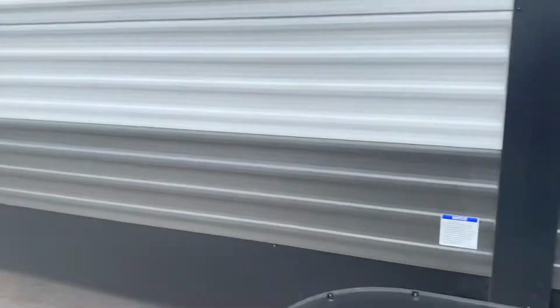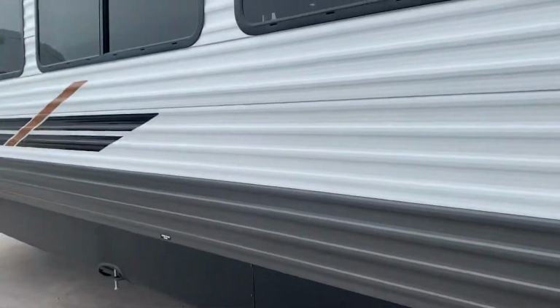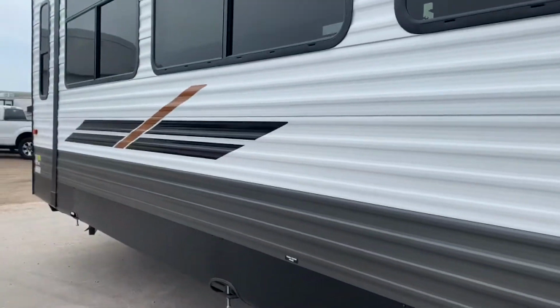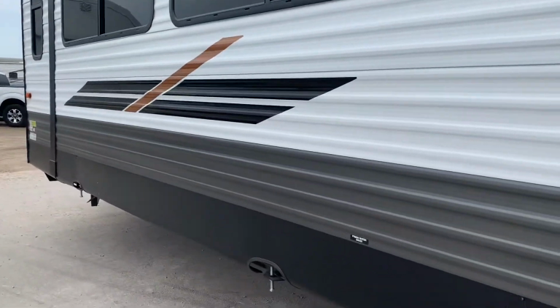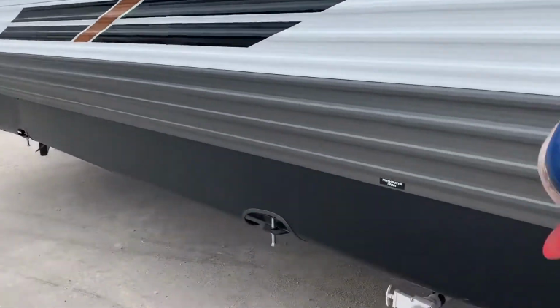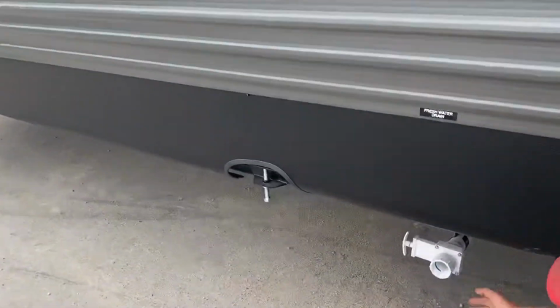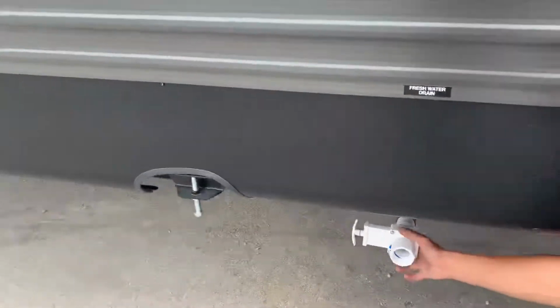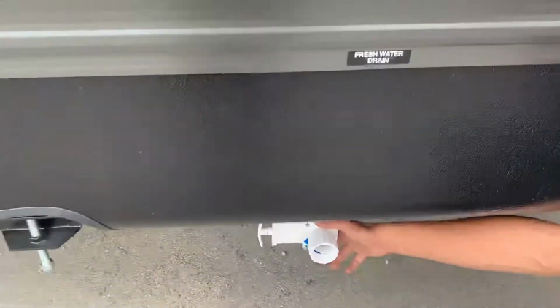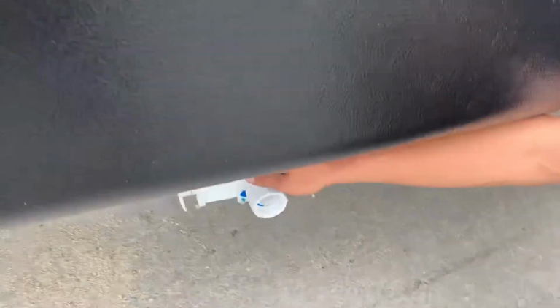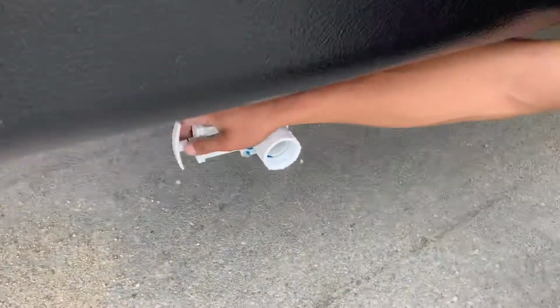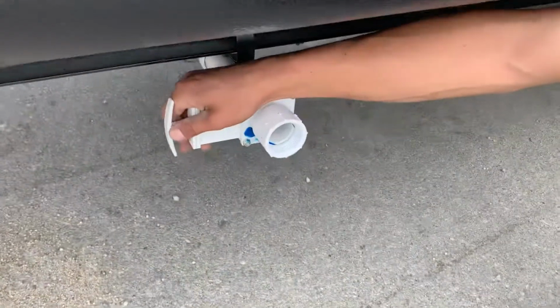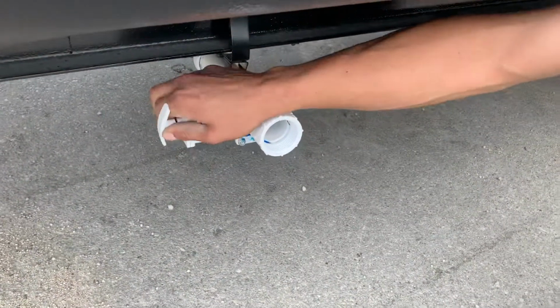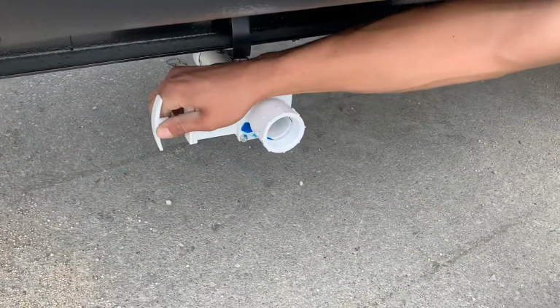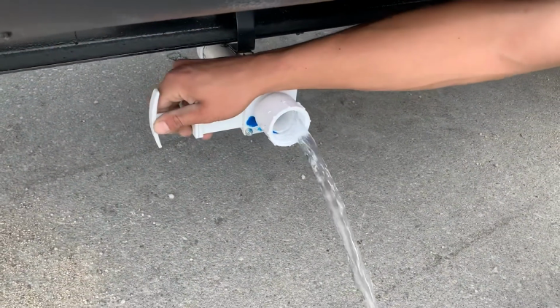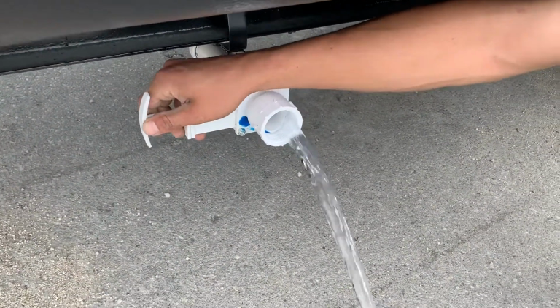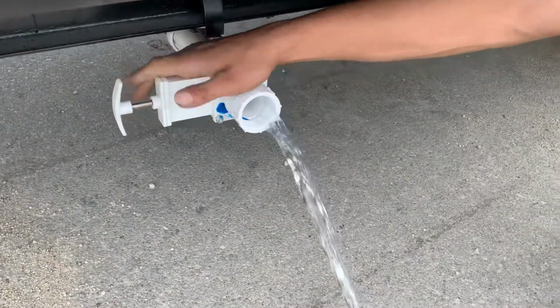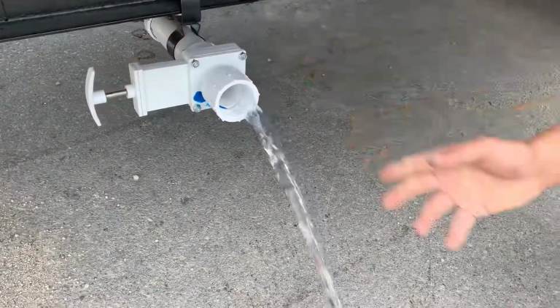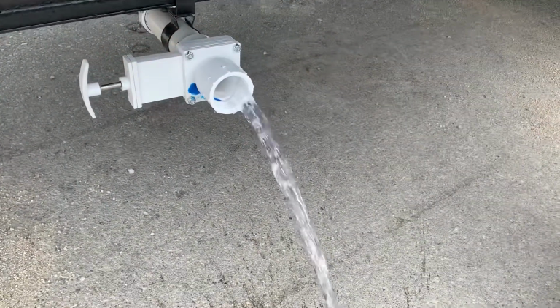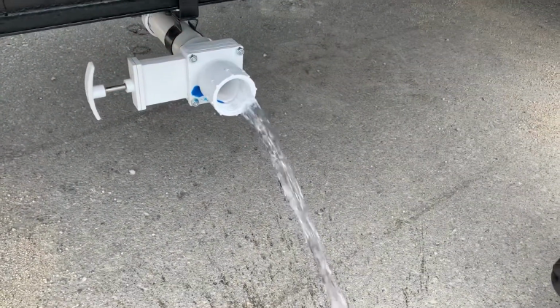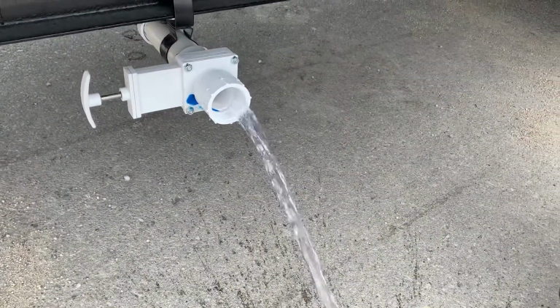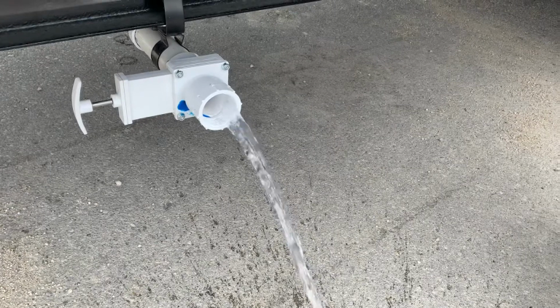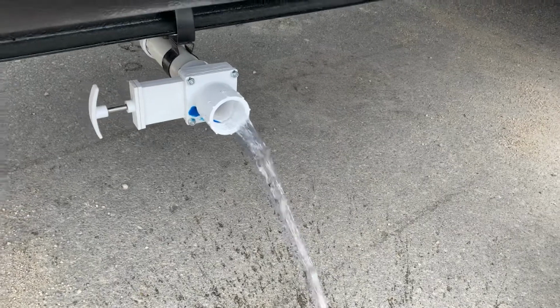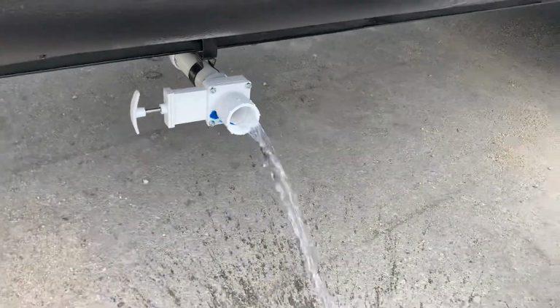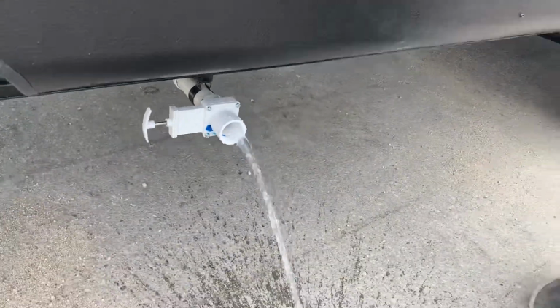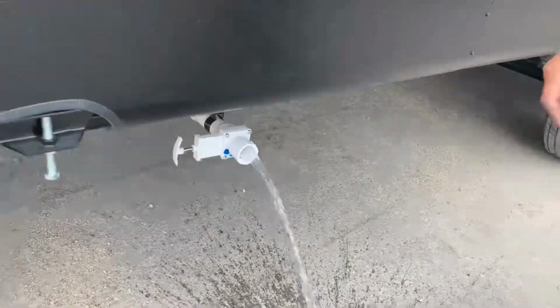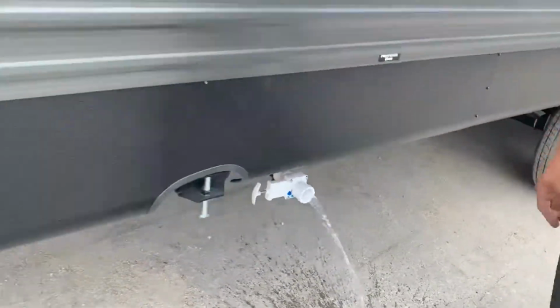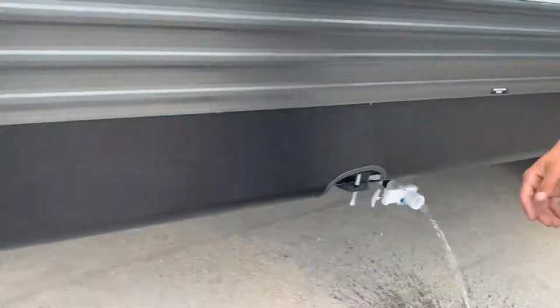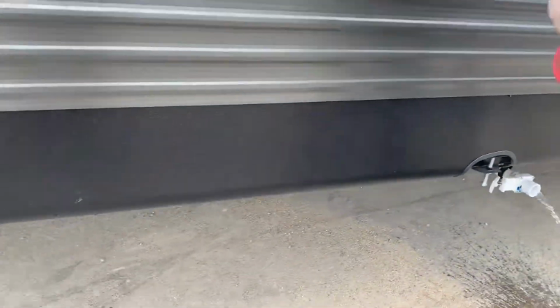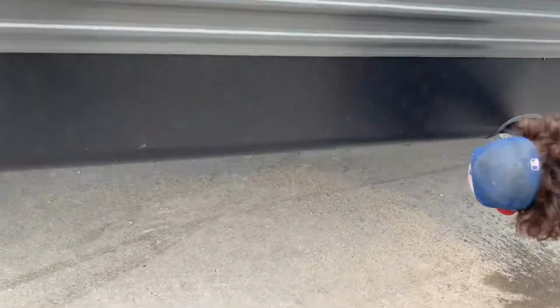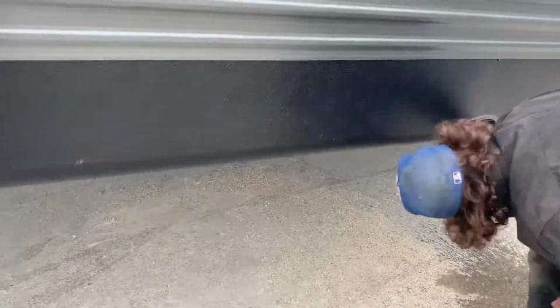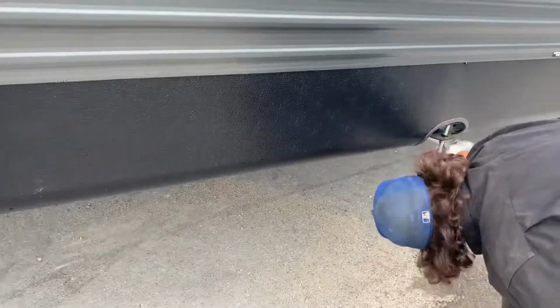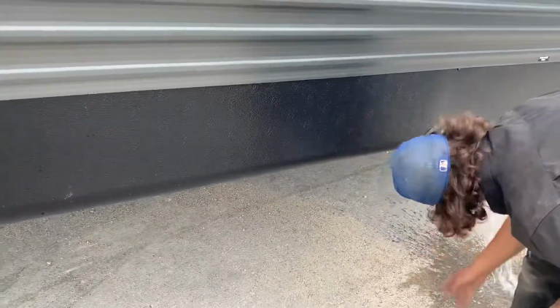Moving down again. Down in the ground here you've got your fresh tank empty valve. As you open up that gate valve, it just dumps out your fresh water tank.